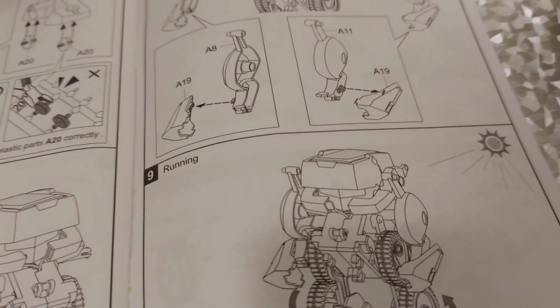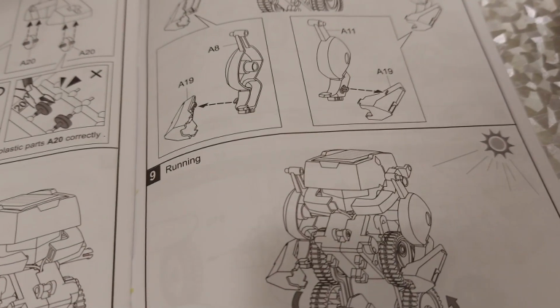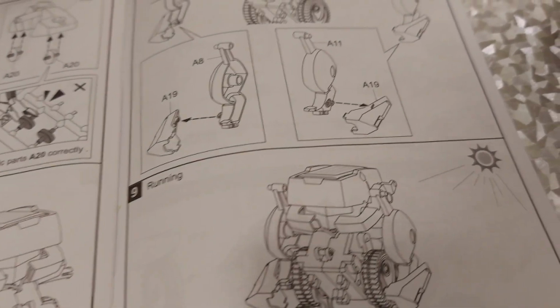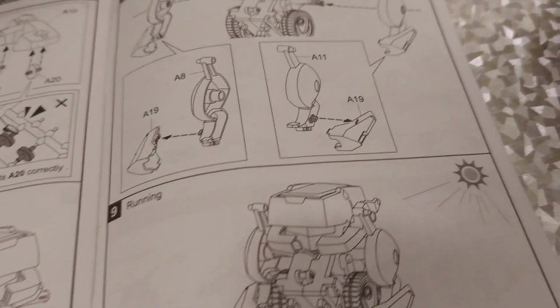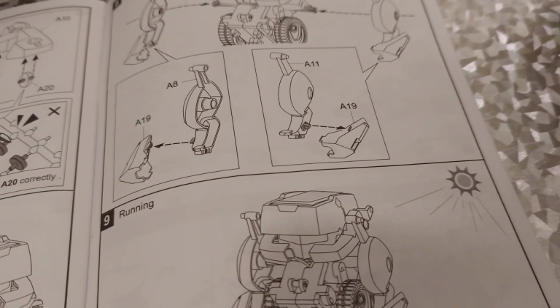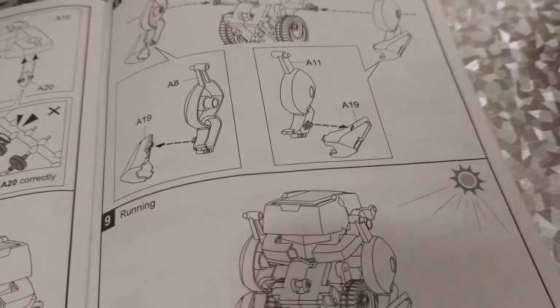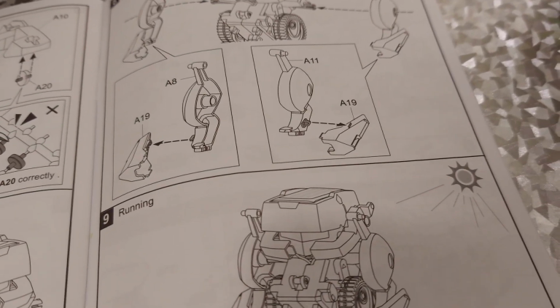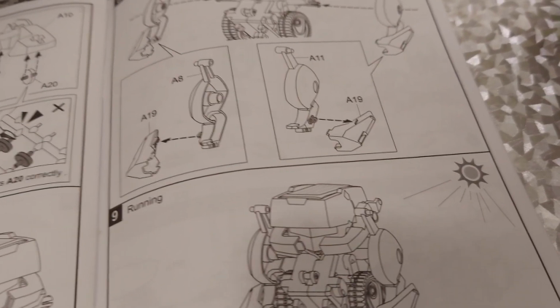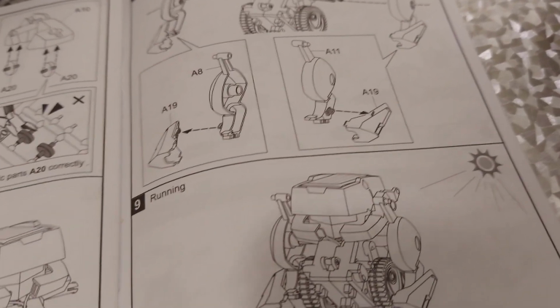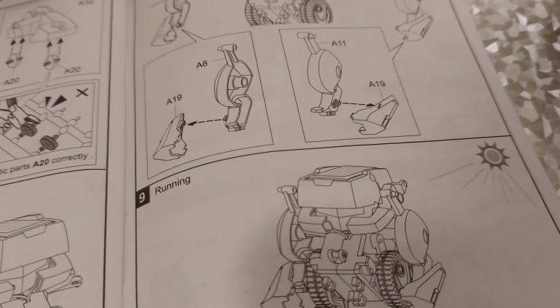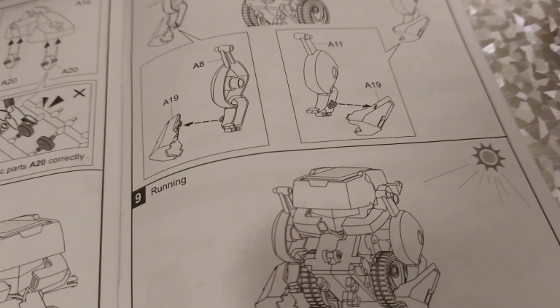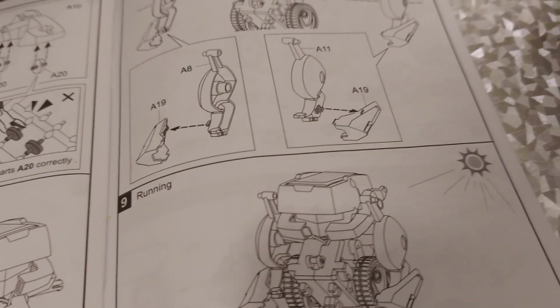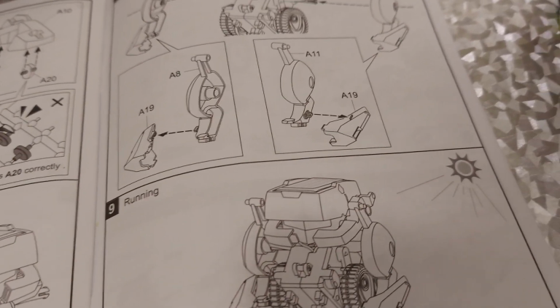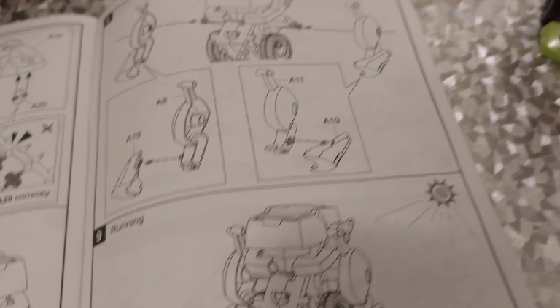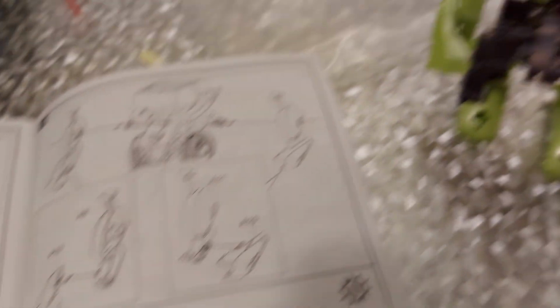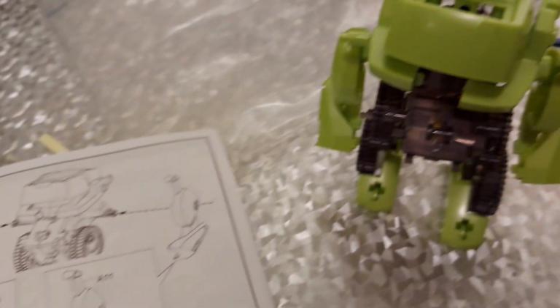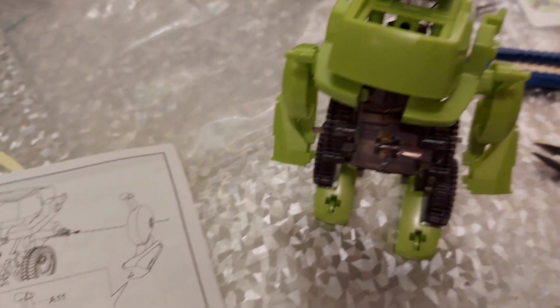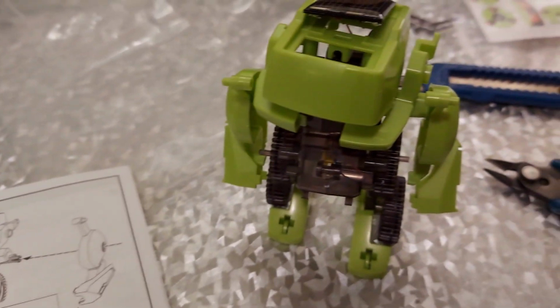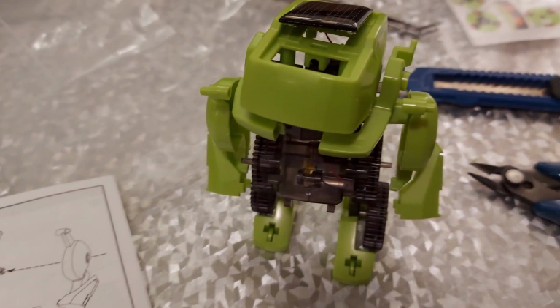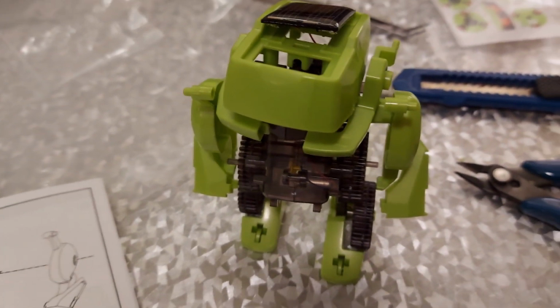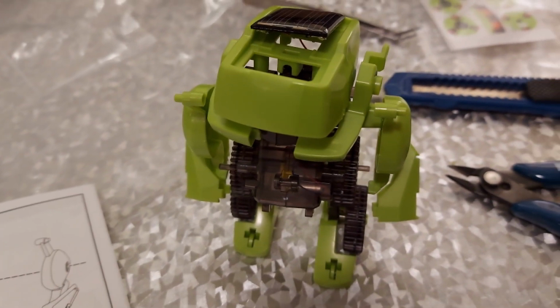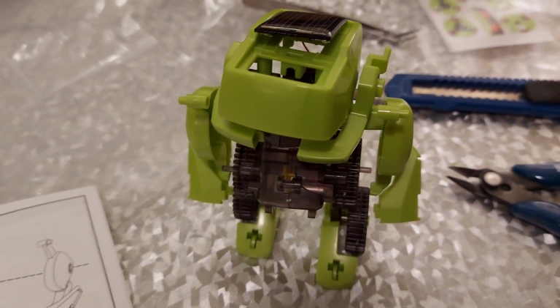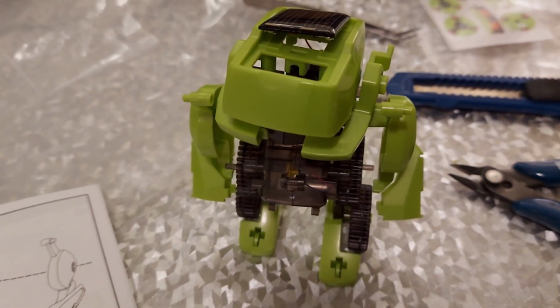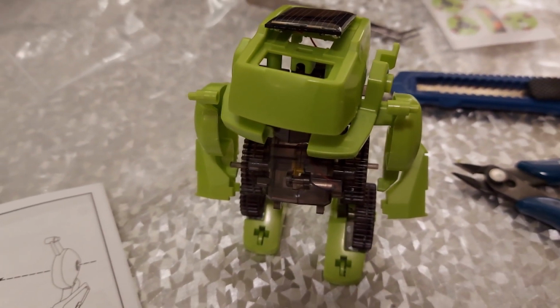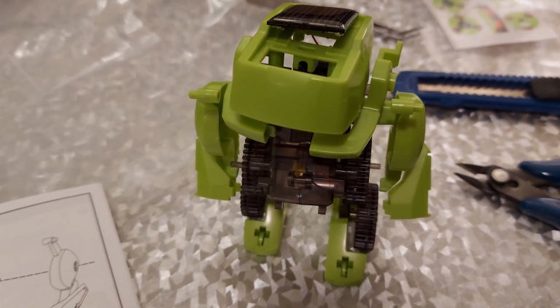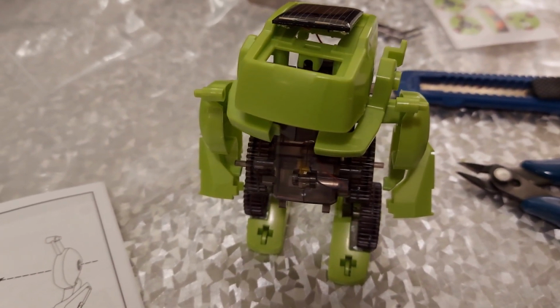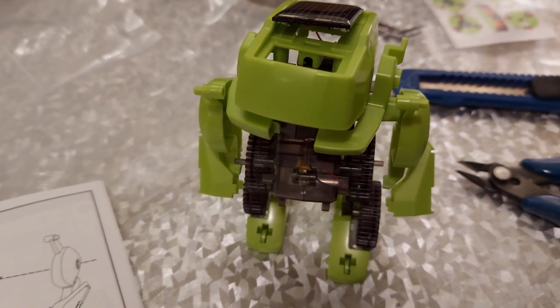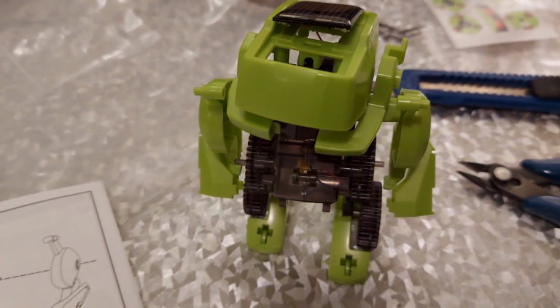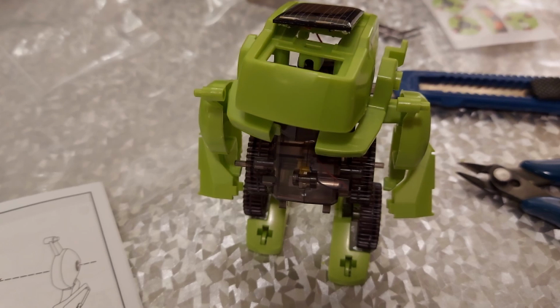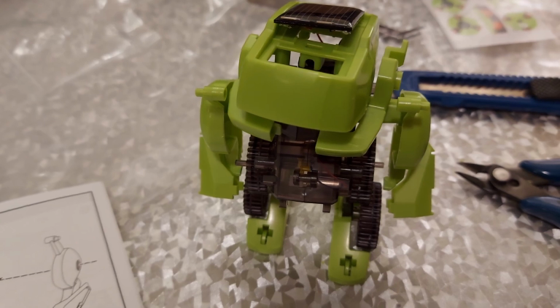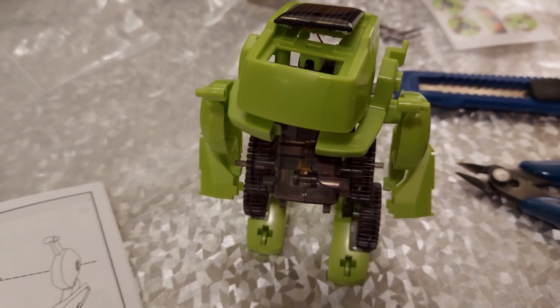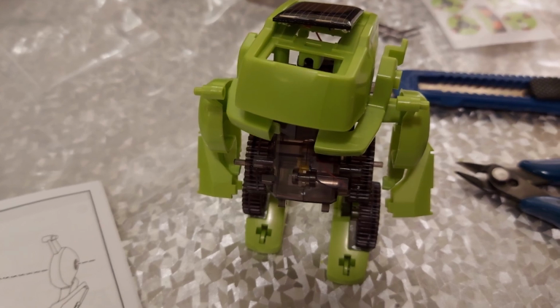So we'll go and give it a try in some artificial light, and then I'll add him to my bag full of solar walking robots.